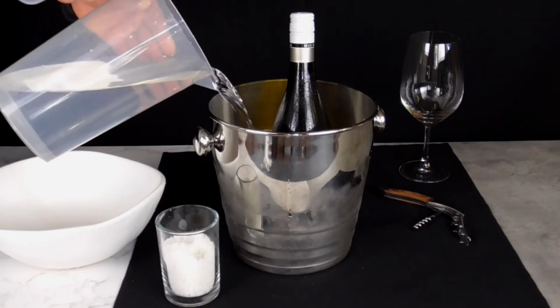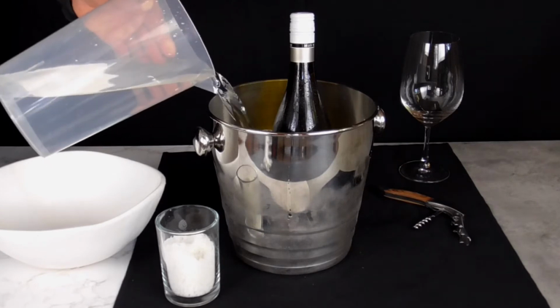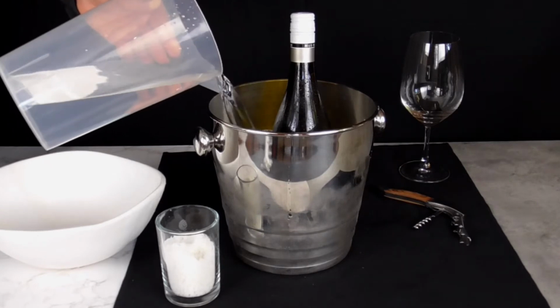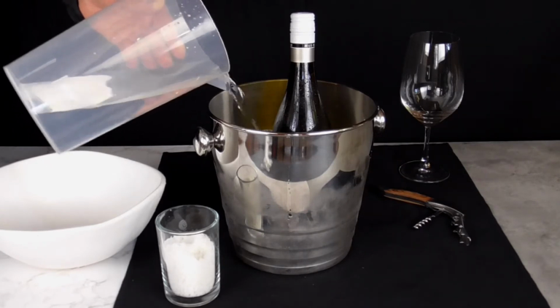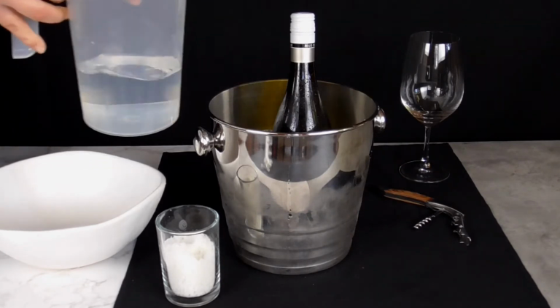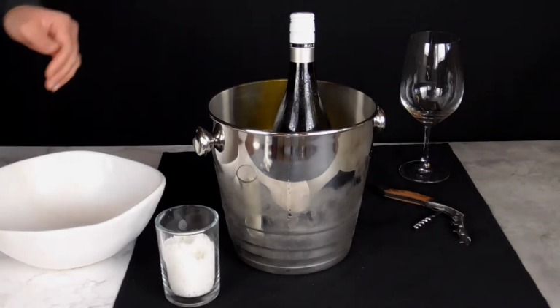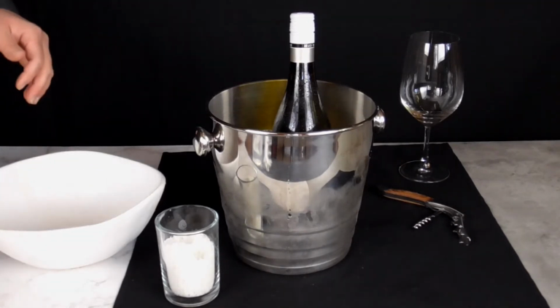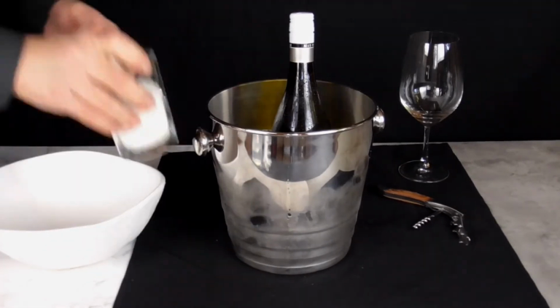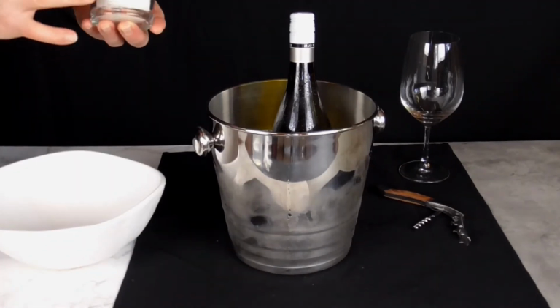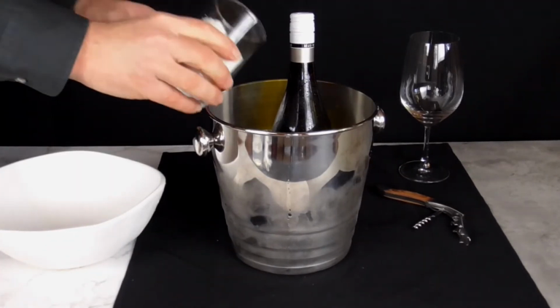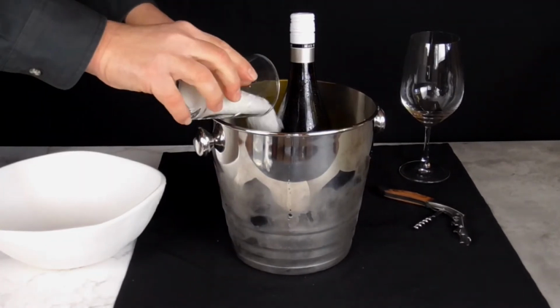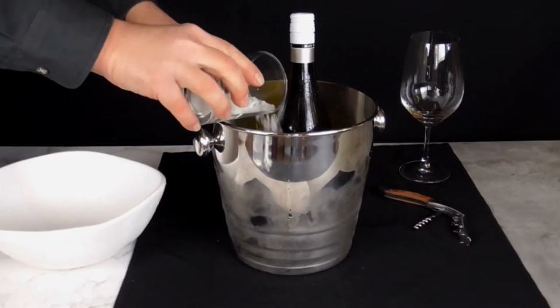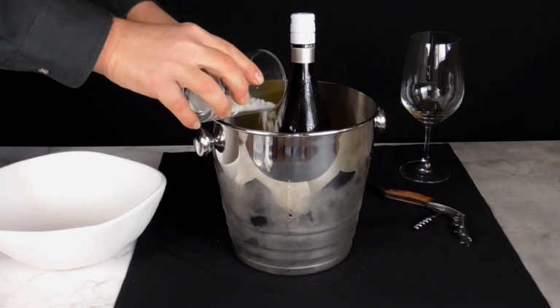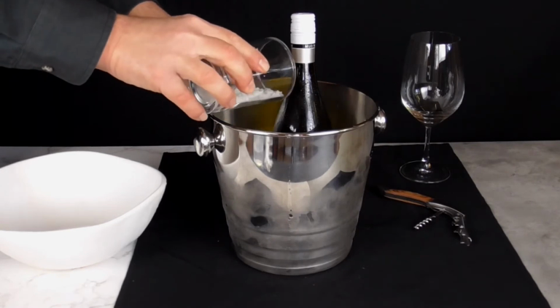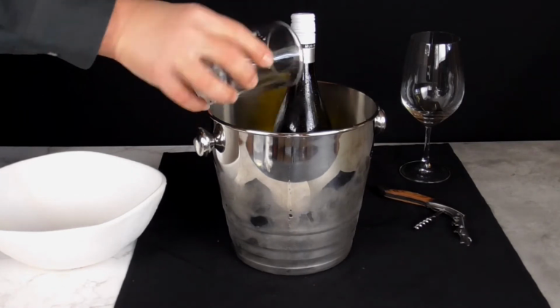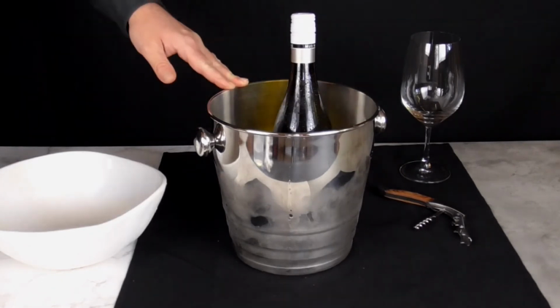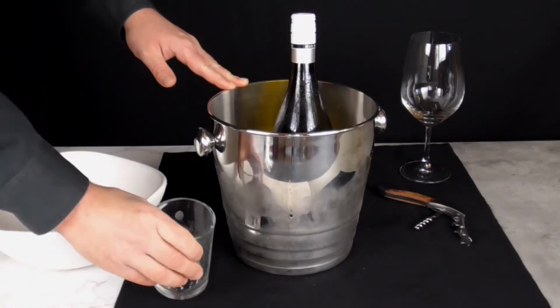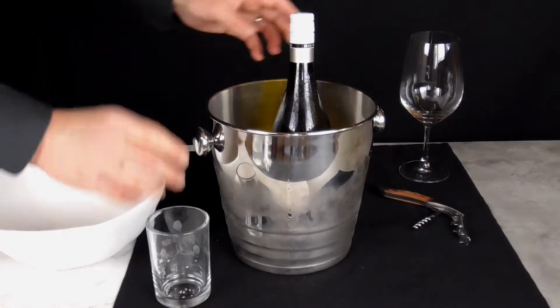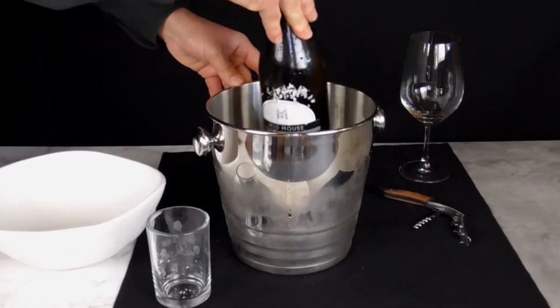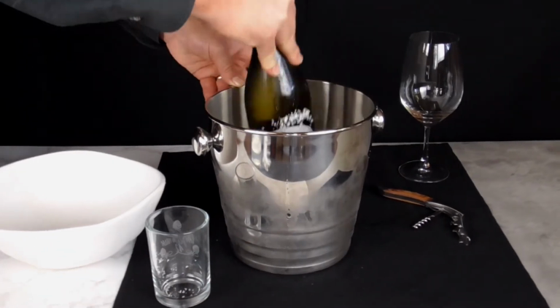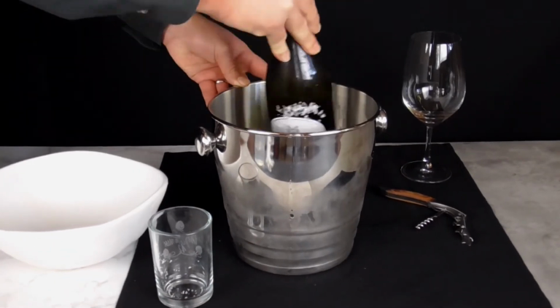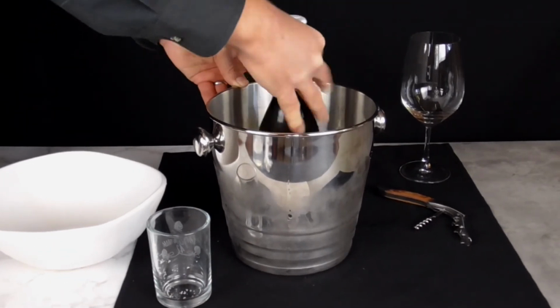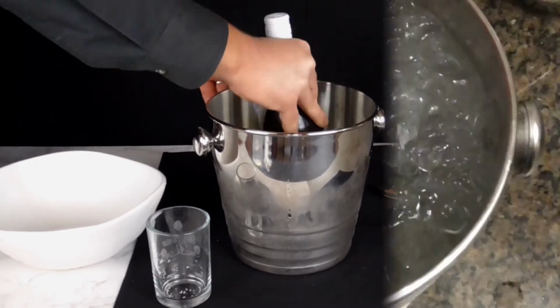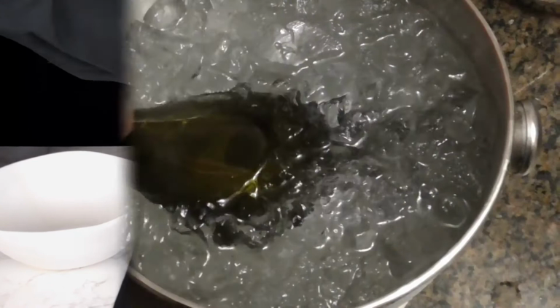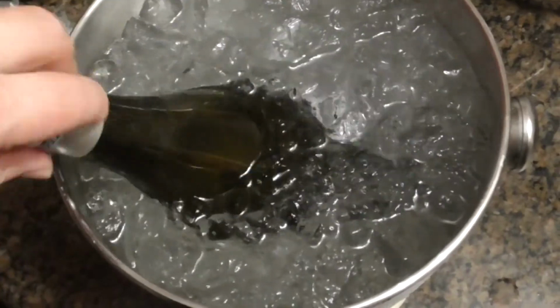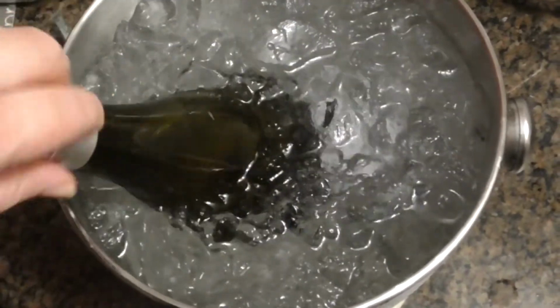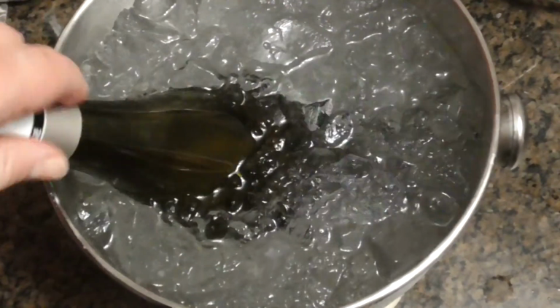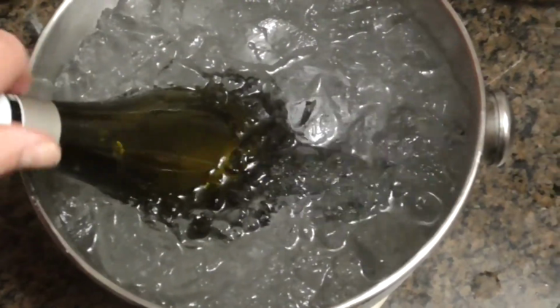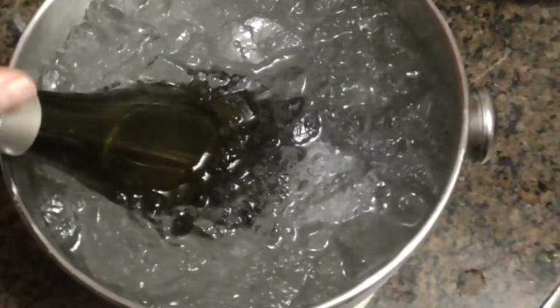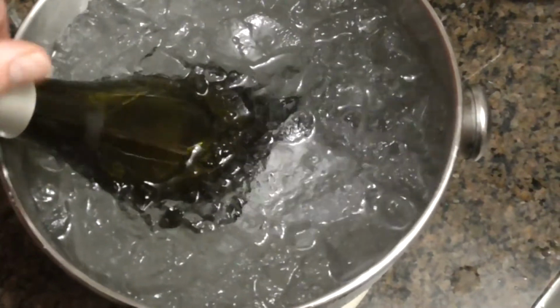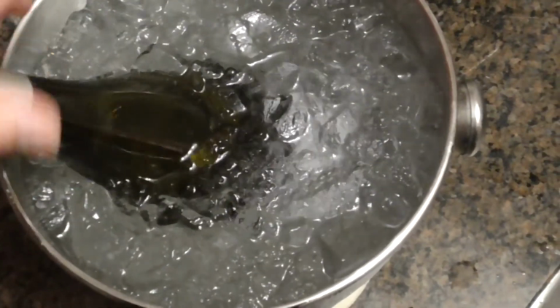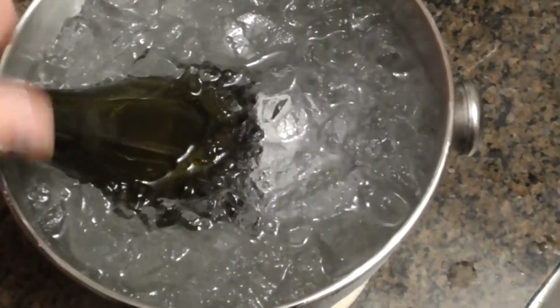Then add the water, and finally the salt. Remember to fully submerge the bottle and continually twist to distribute and agitate the salt. Spinning the bottle moves around the wine inside, allowing more wine to come in contact with the cold glass and chilling it faster.